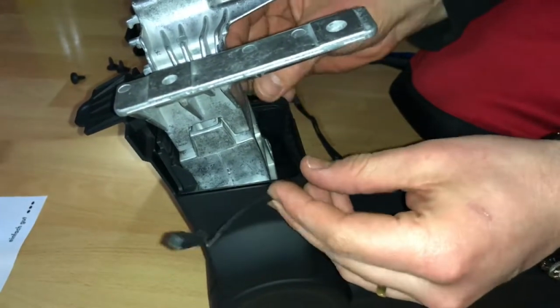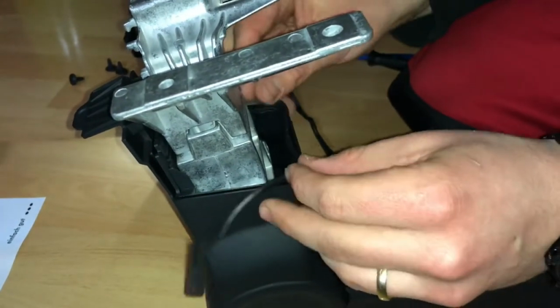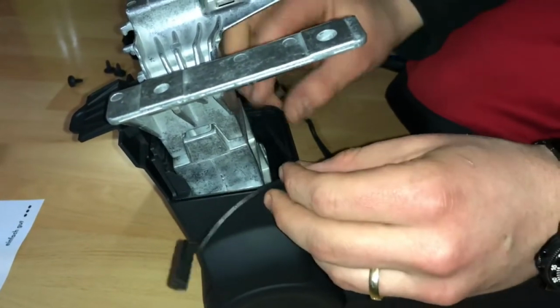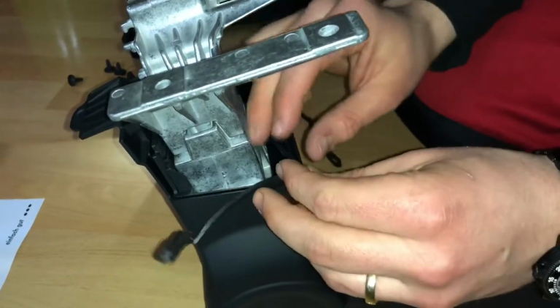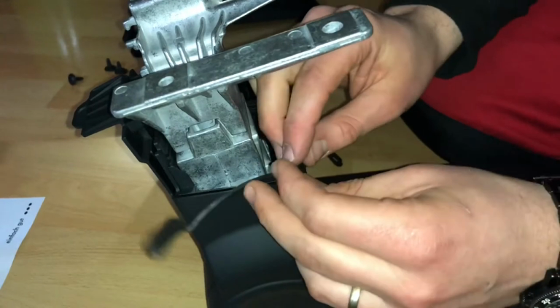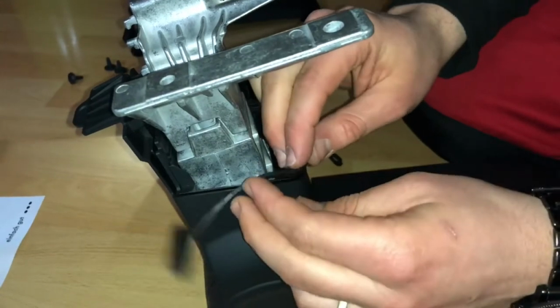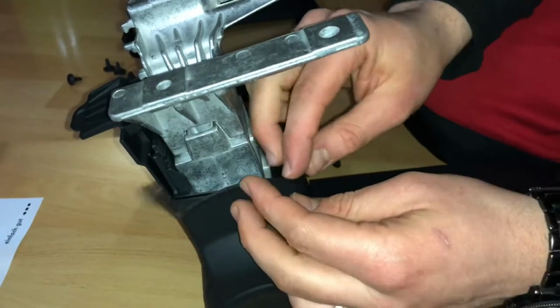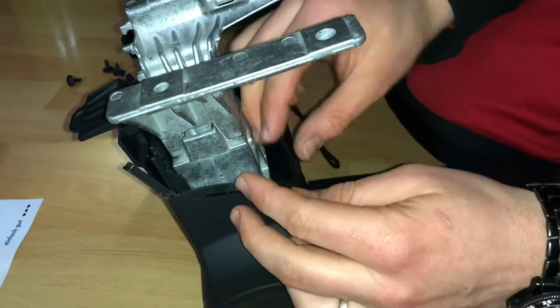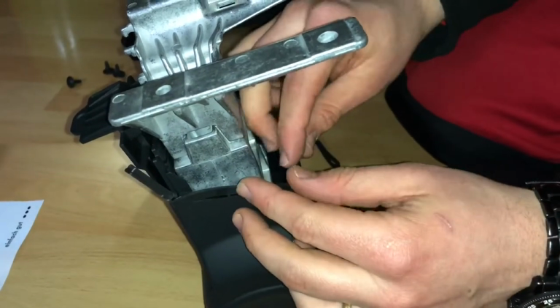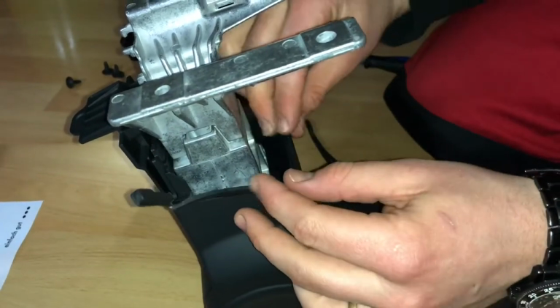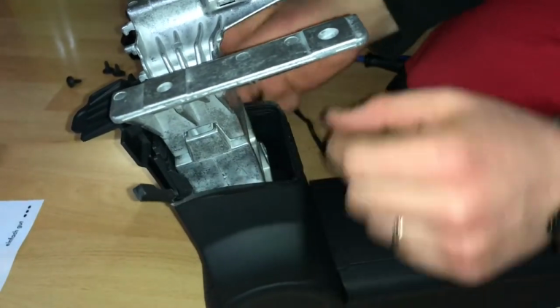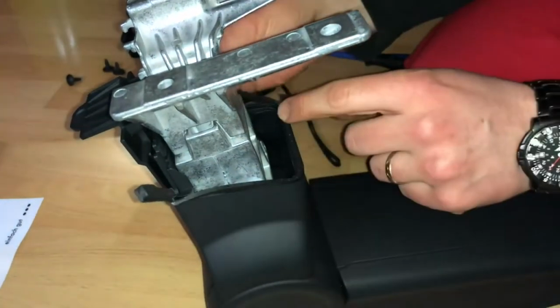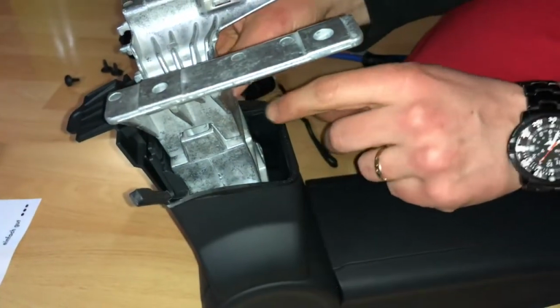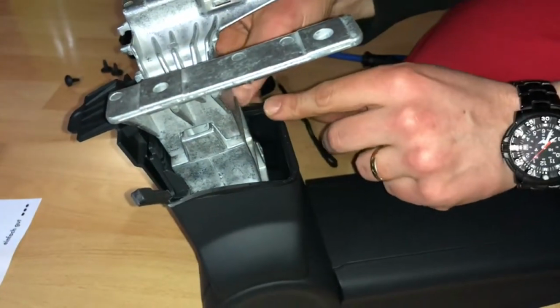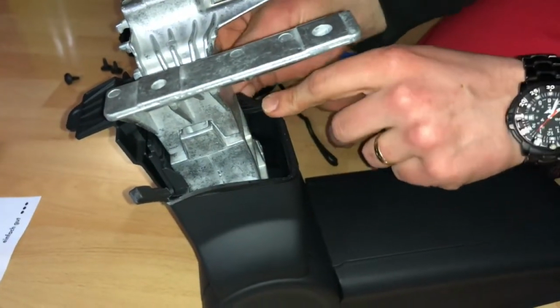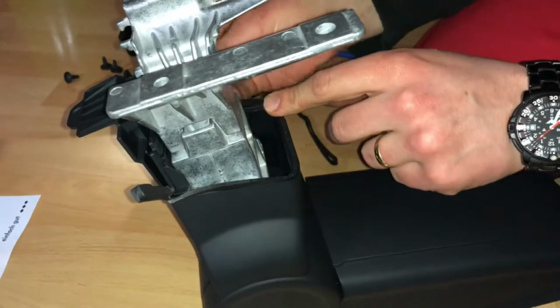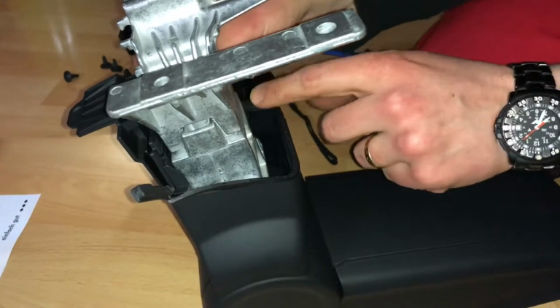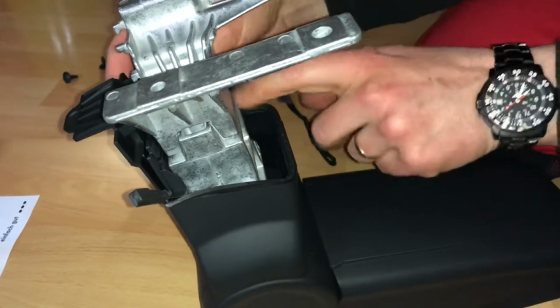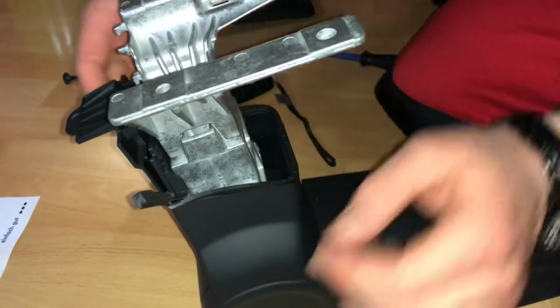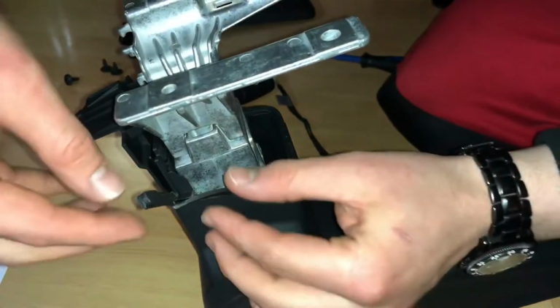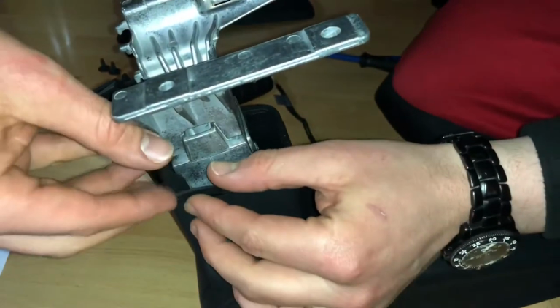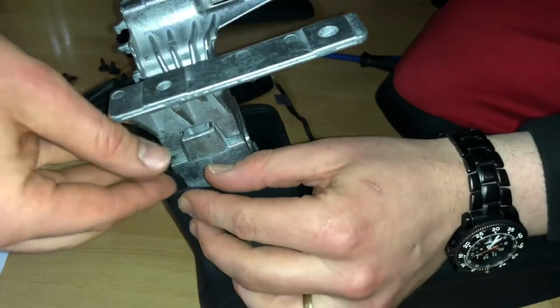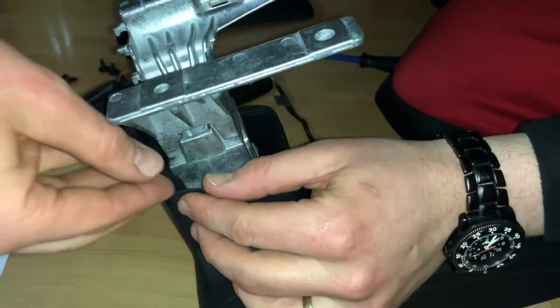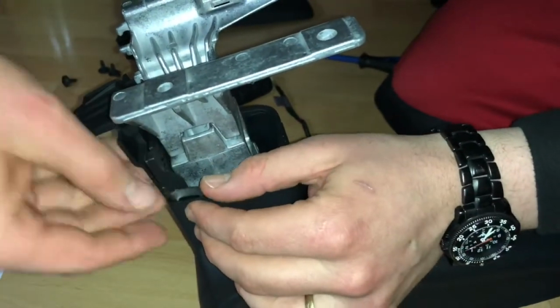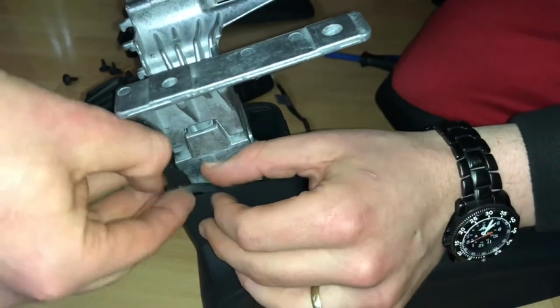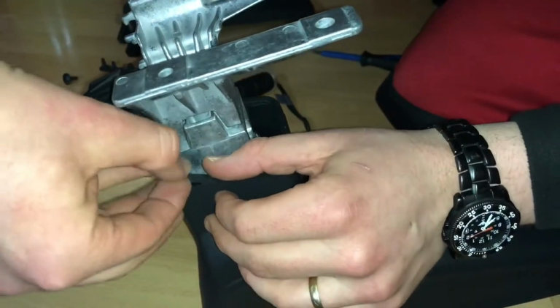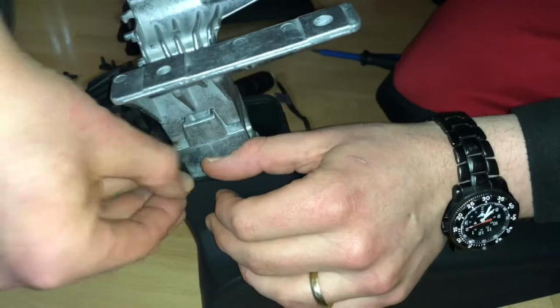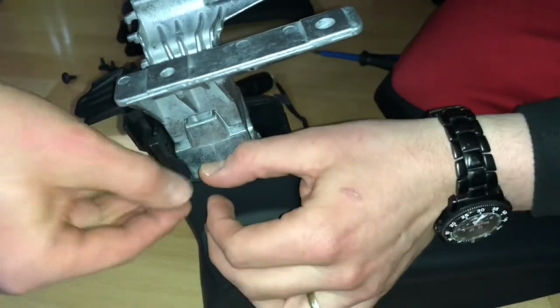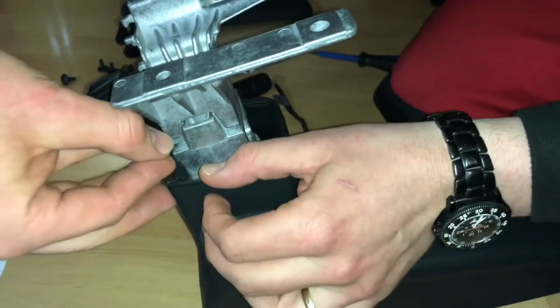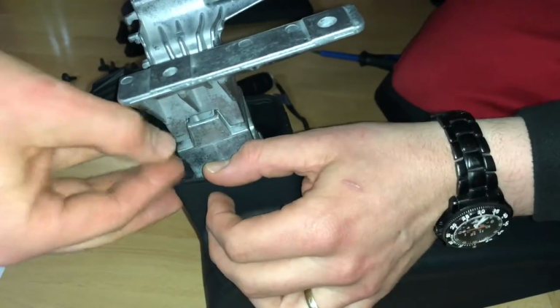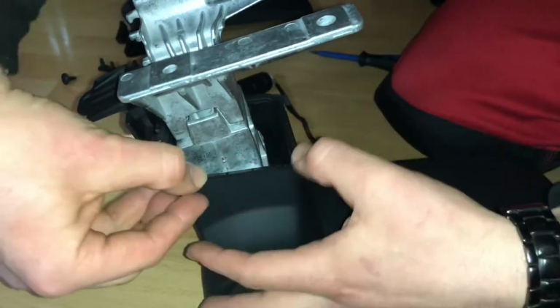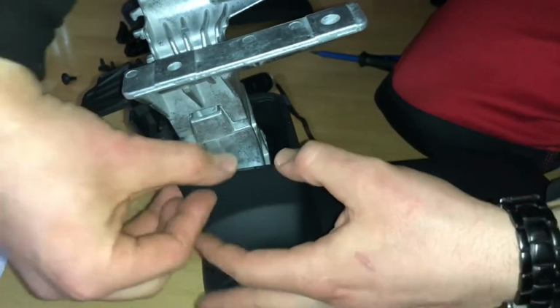The rubber ring is there to prevent any noise. Easily push it into position and work your way around all the edges.